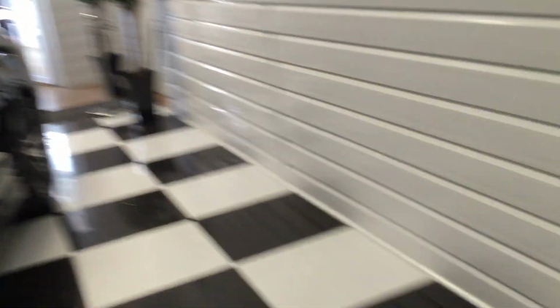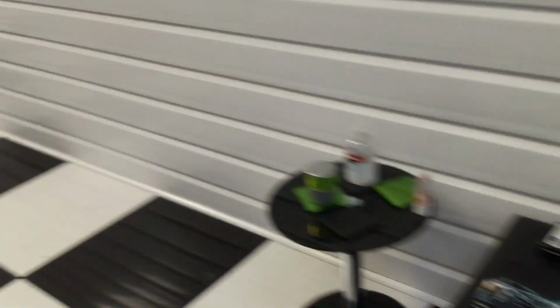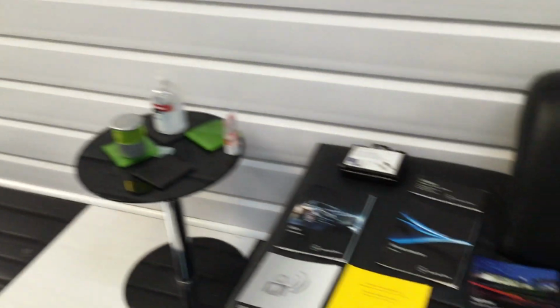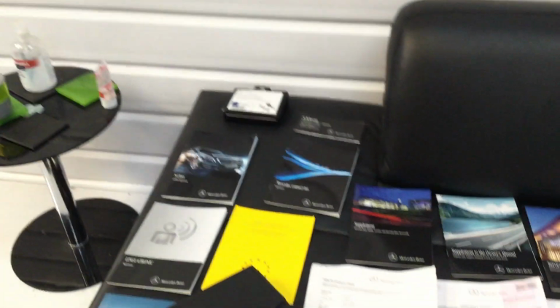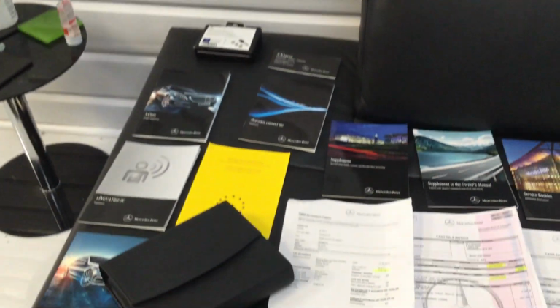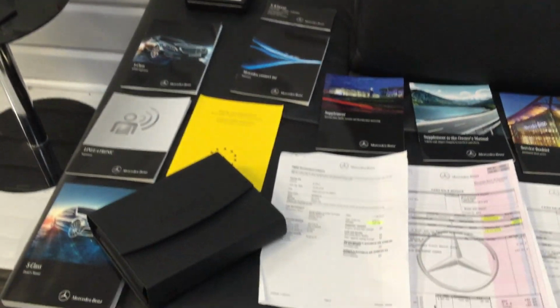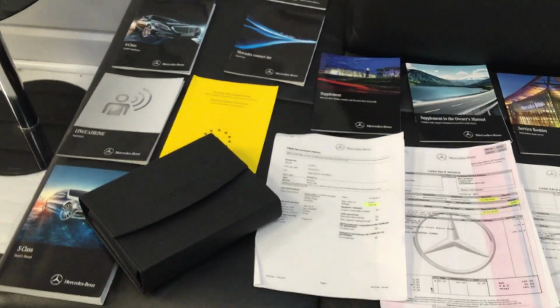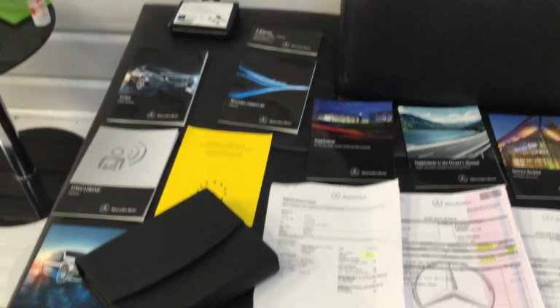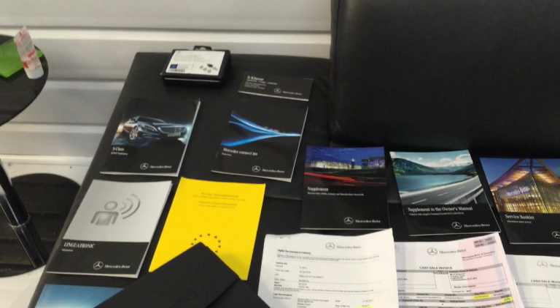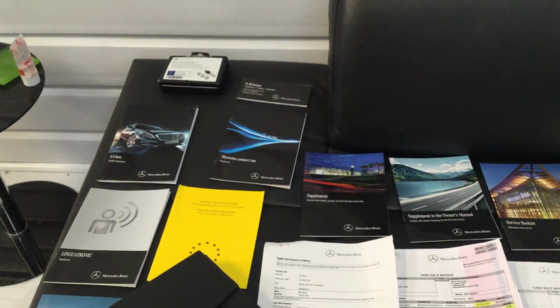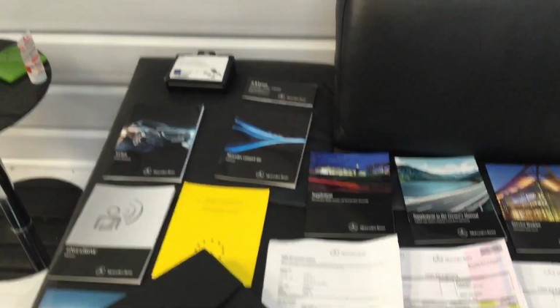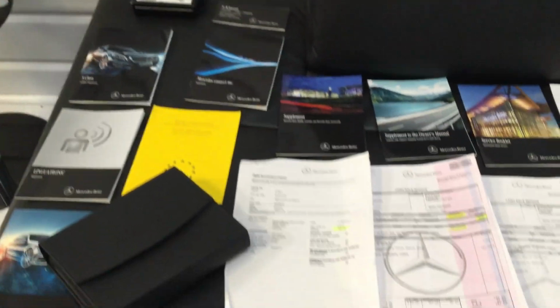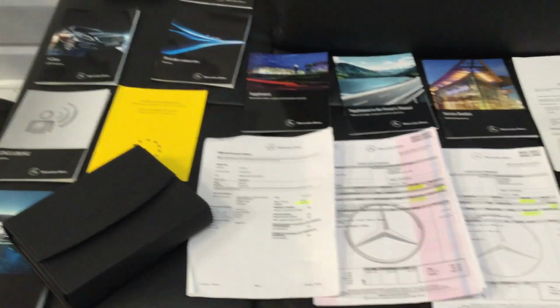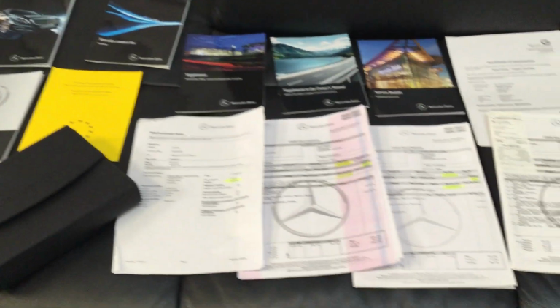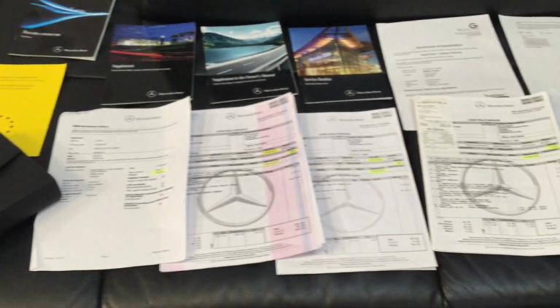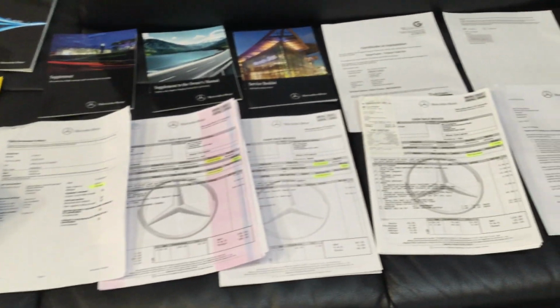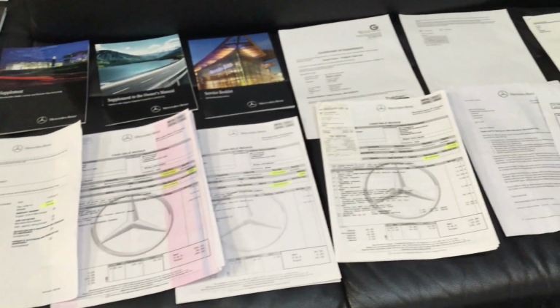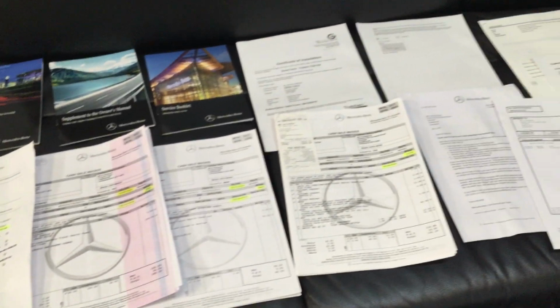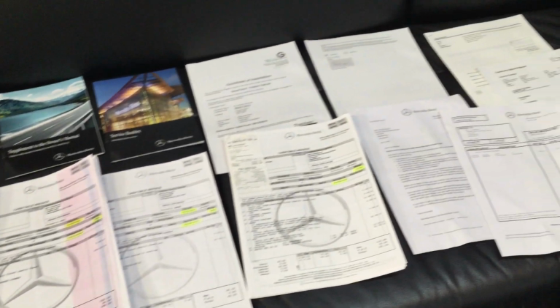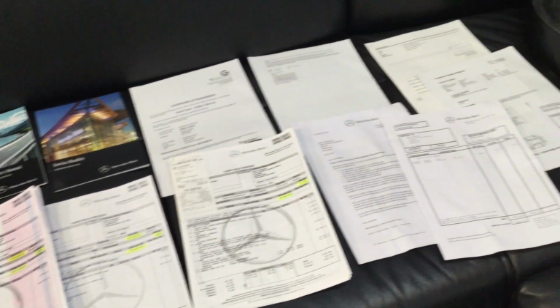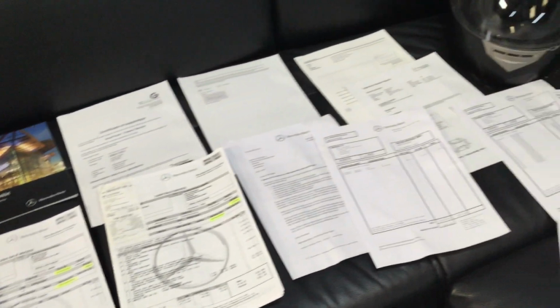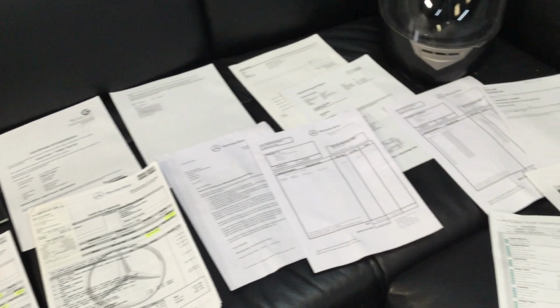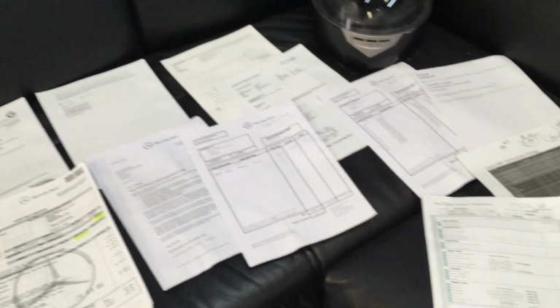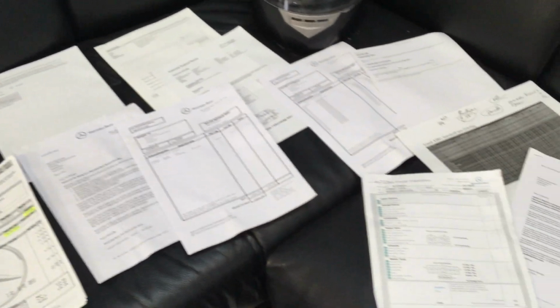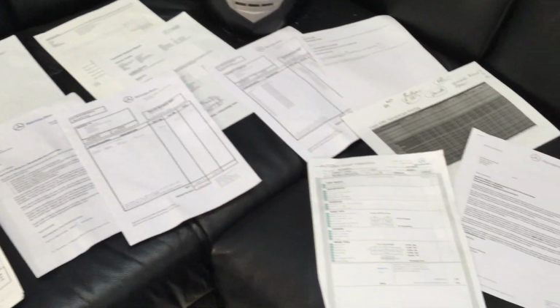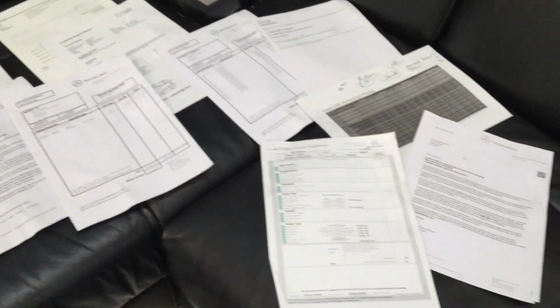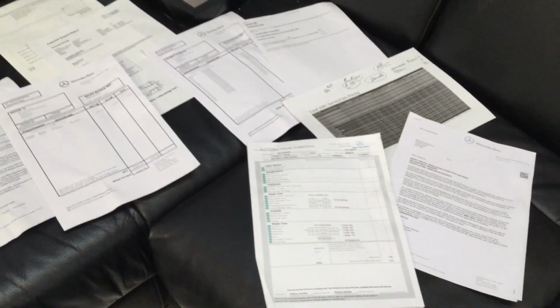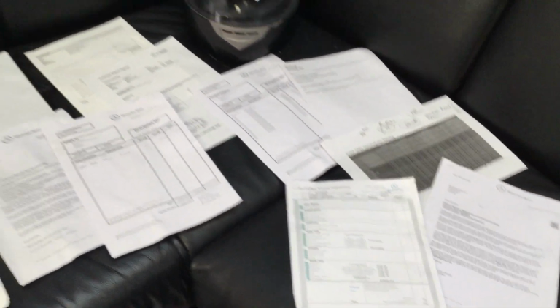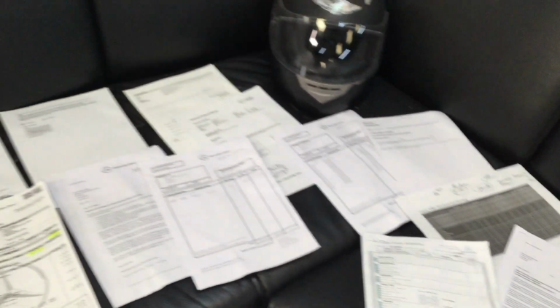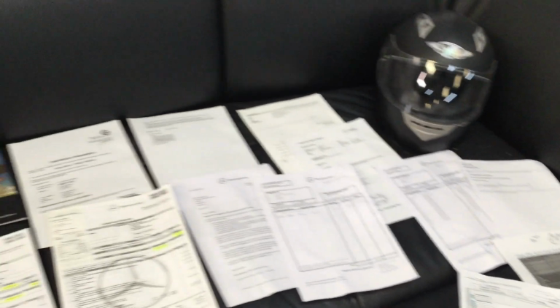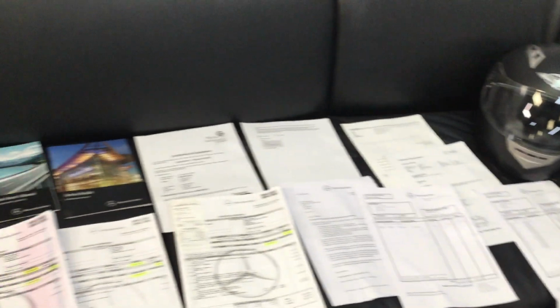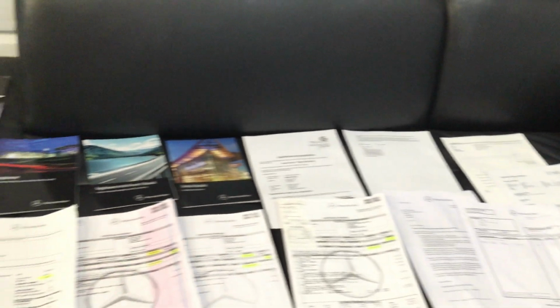It comes with all the paperwork, two keys, a clear HPI report, wheel locking bolts, and full Mercedes service history — all documented. We also have the original specification sheet.